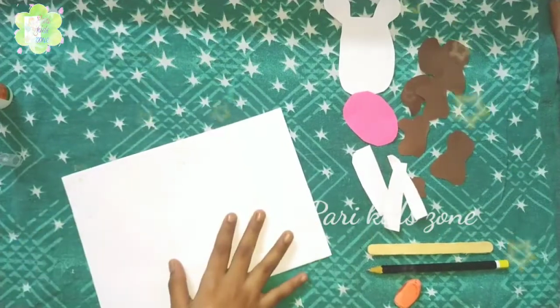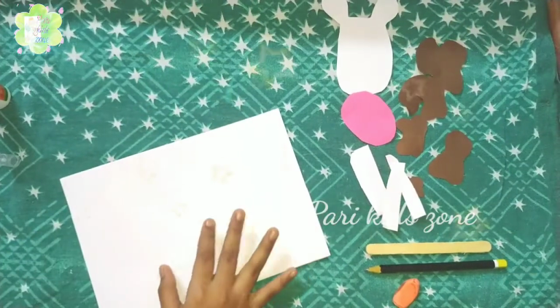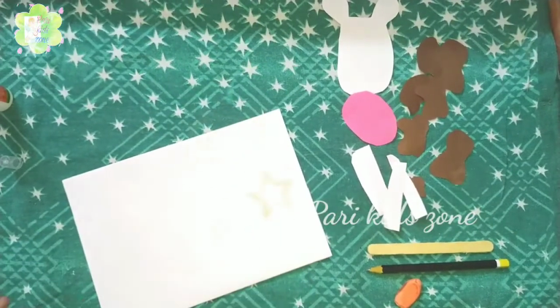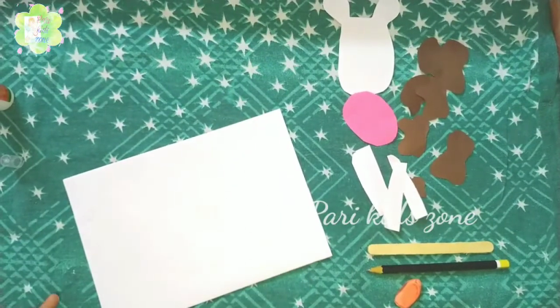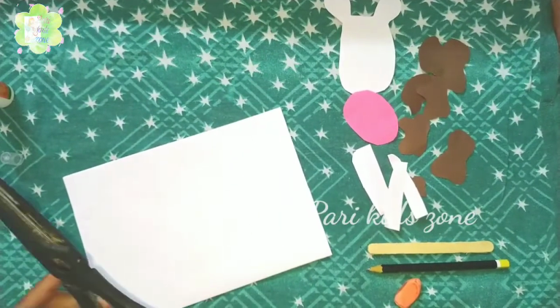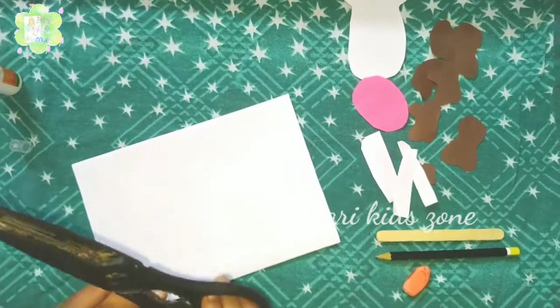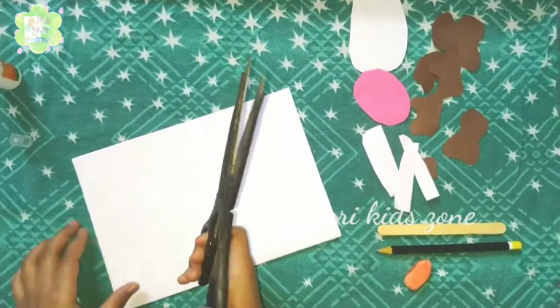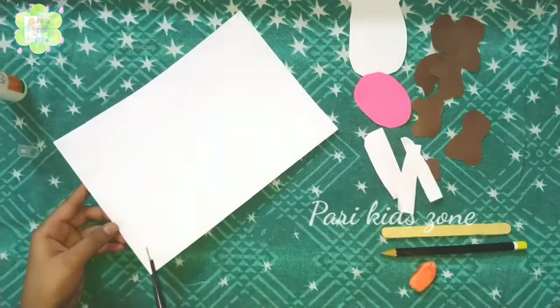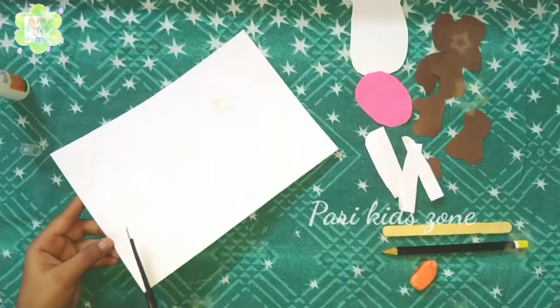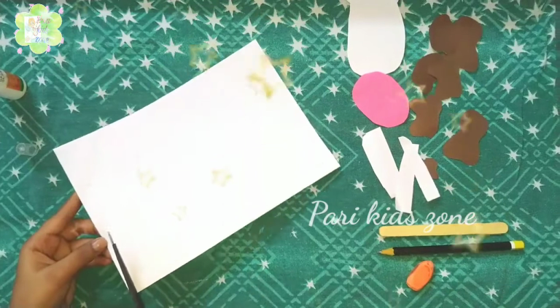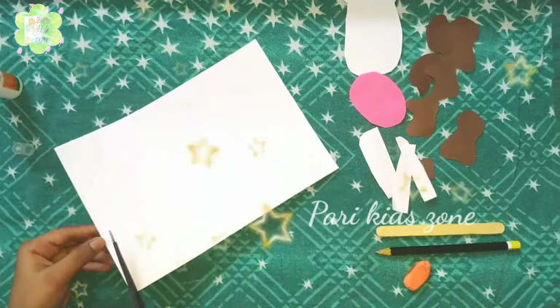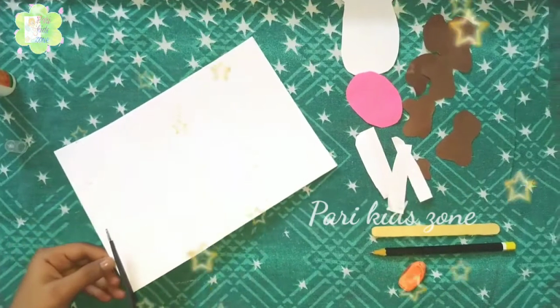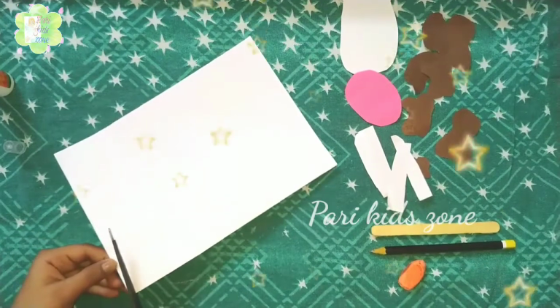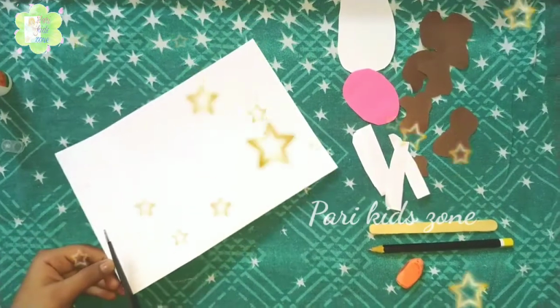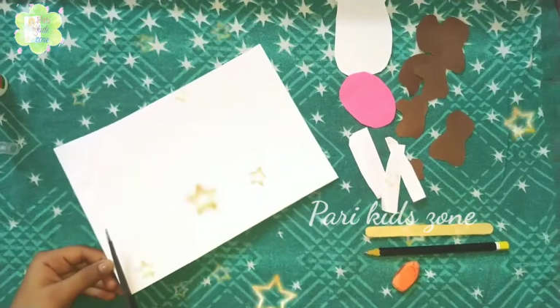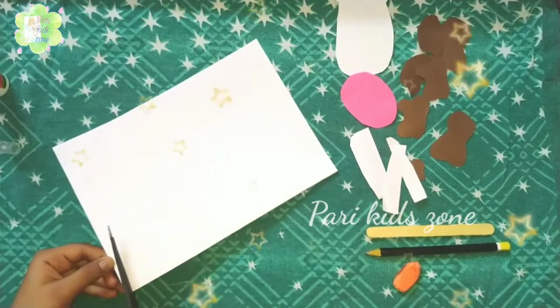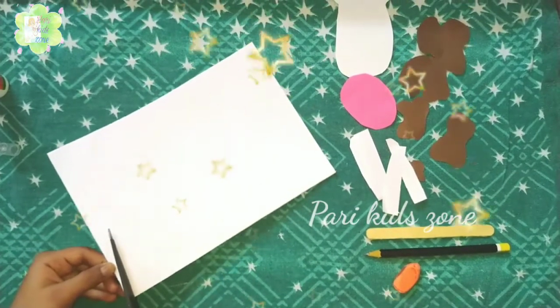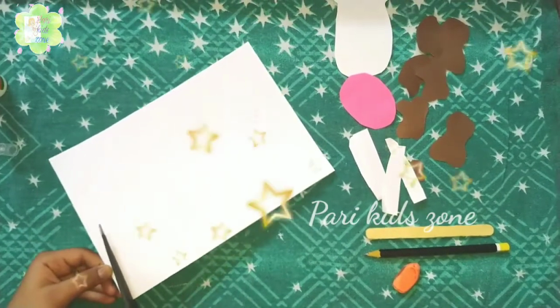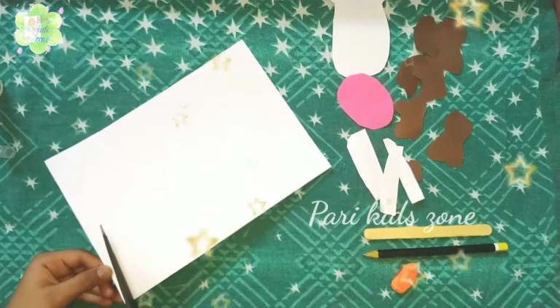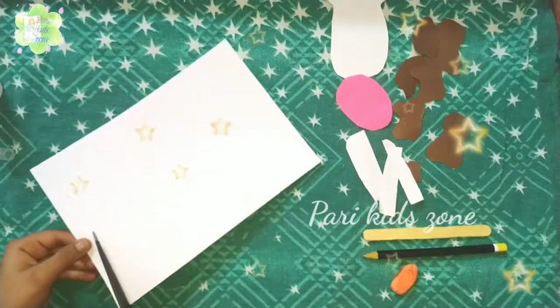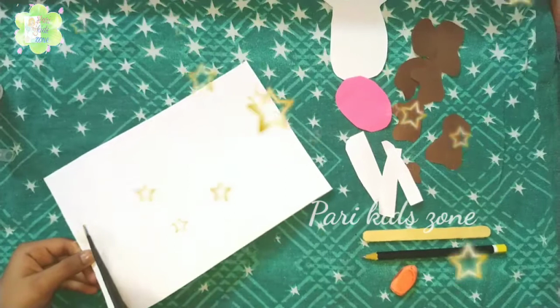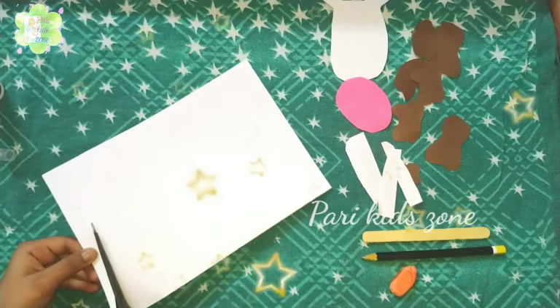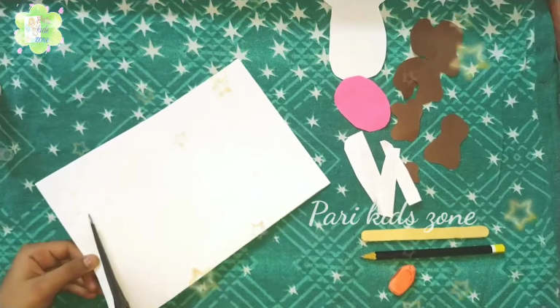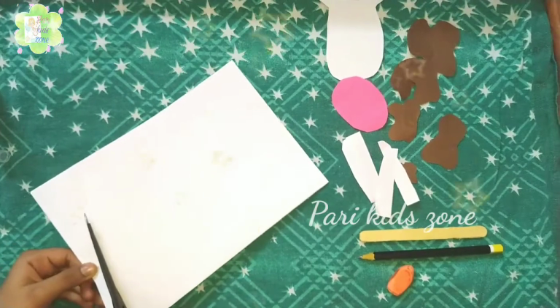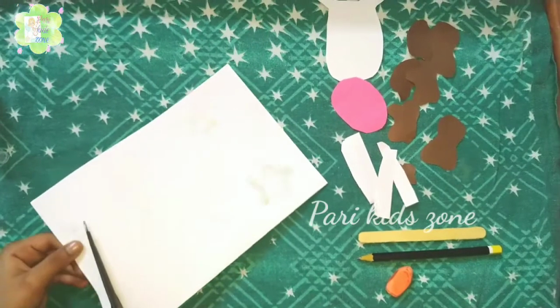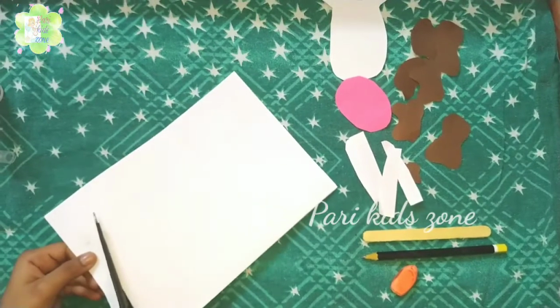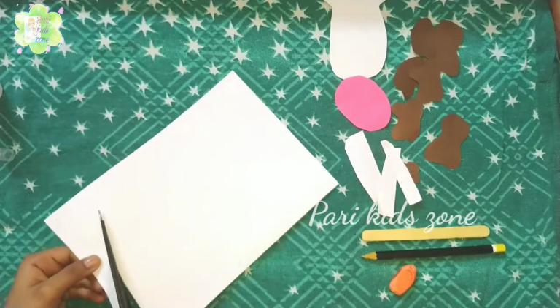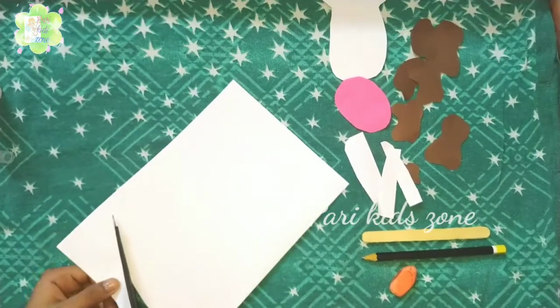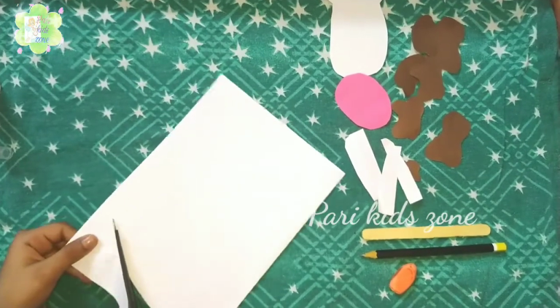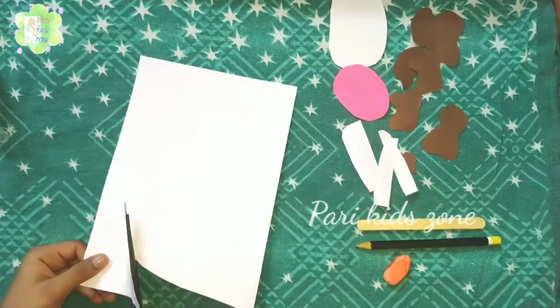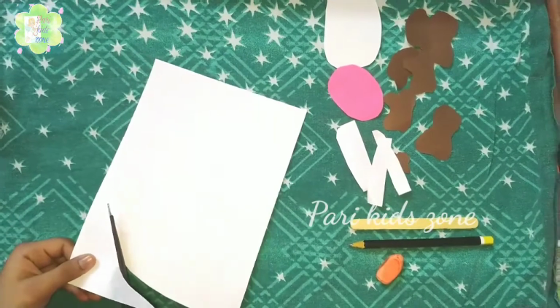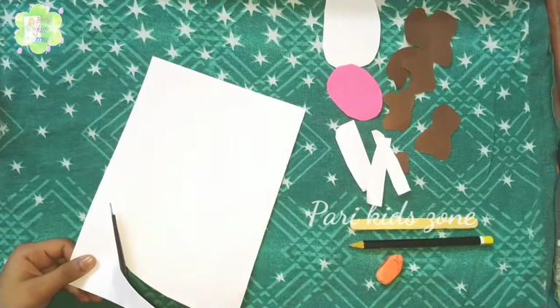You have to cut an oval shape. You can cut any shape. If your face is small, then you can cut a small oval. If your face is big, then you can cut a big oval.